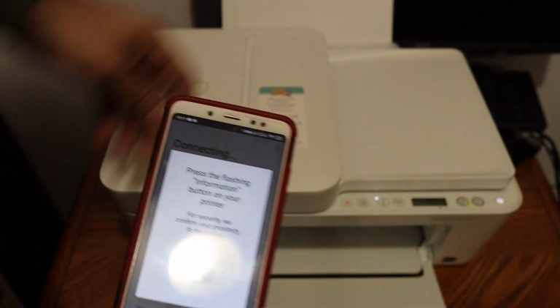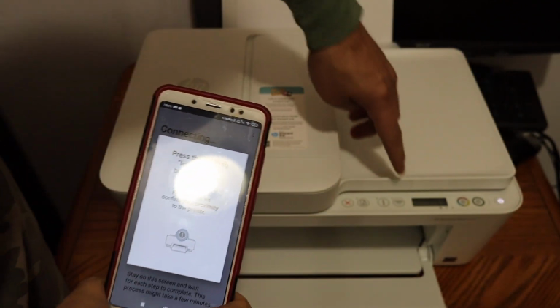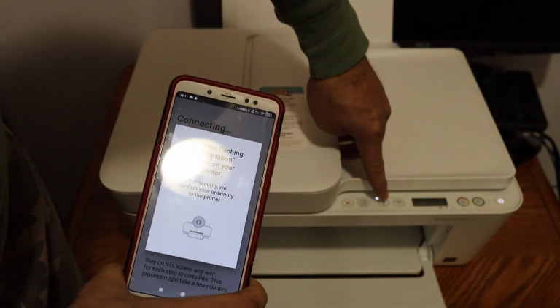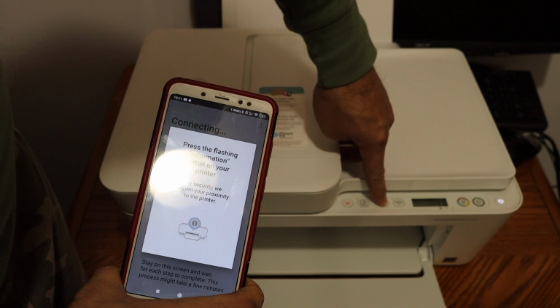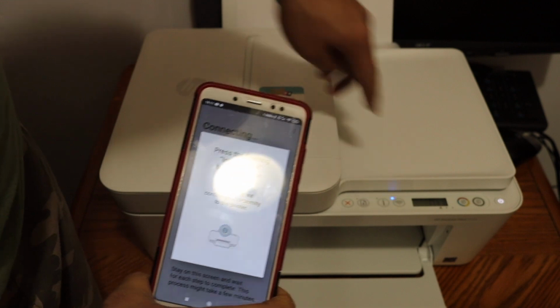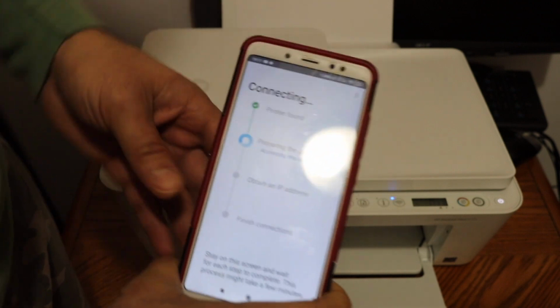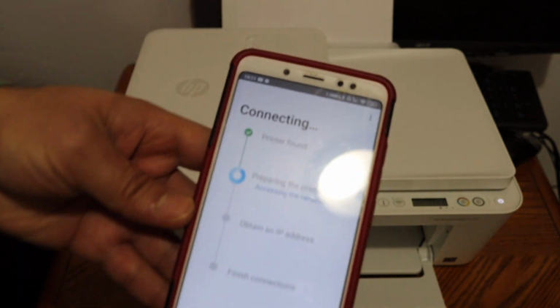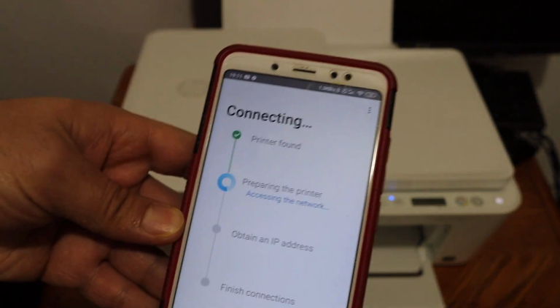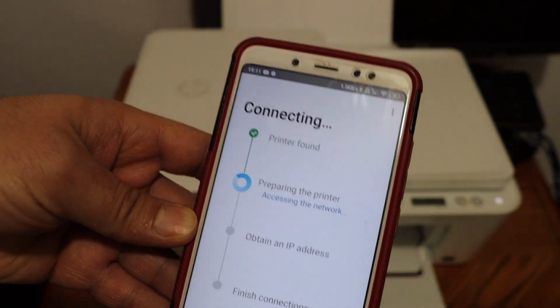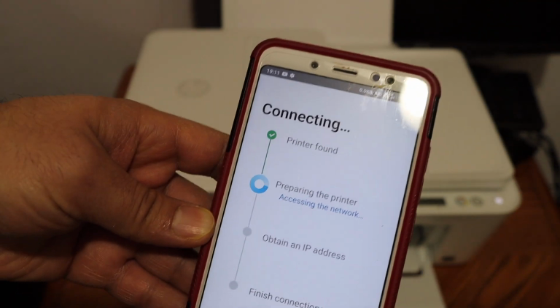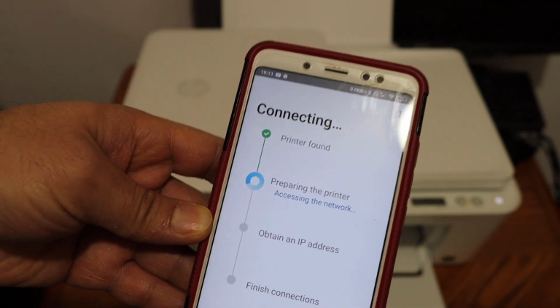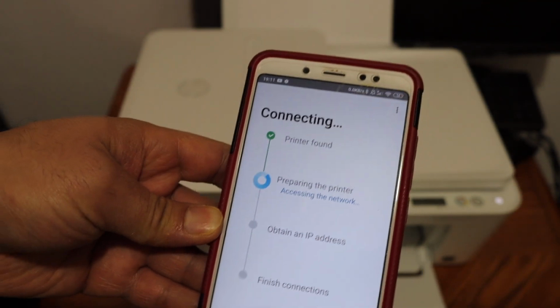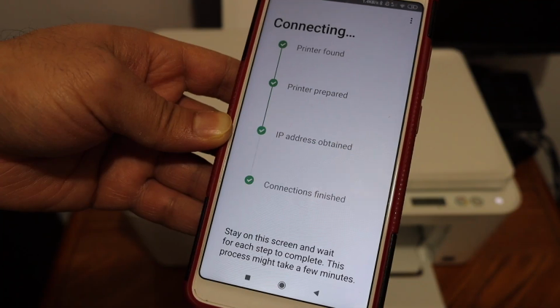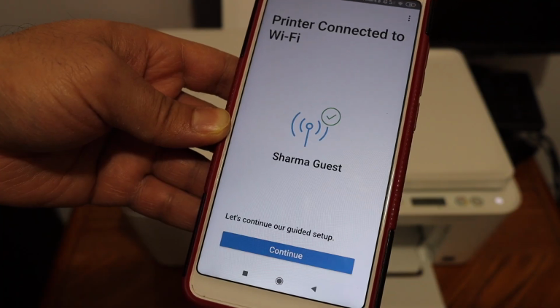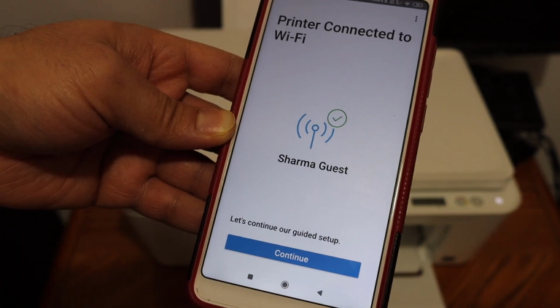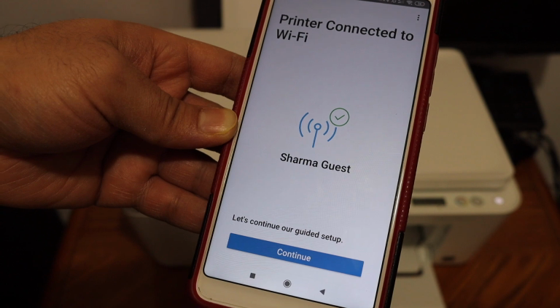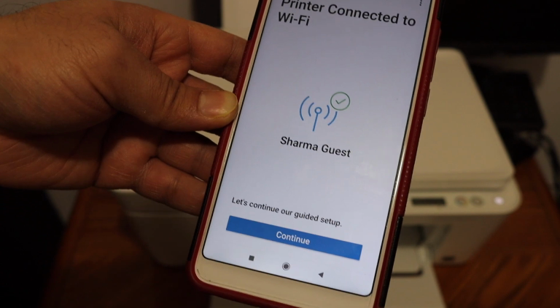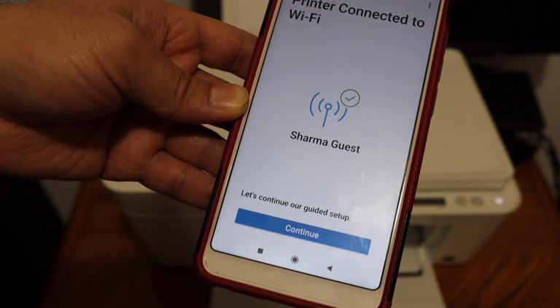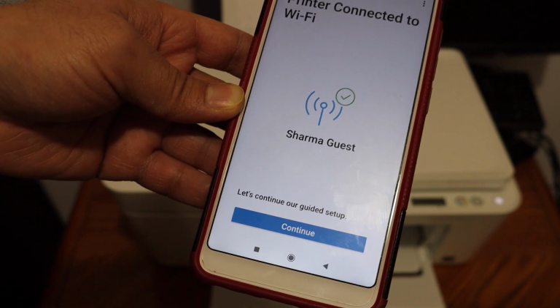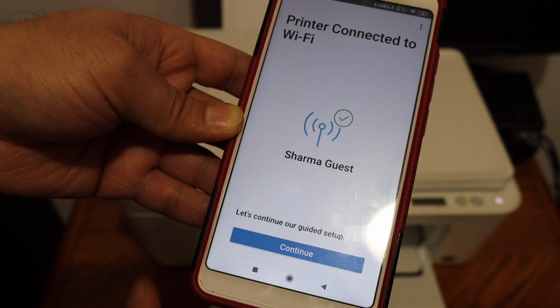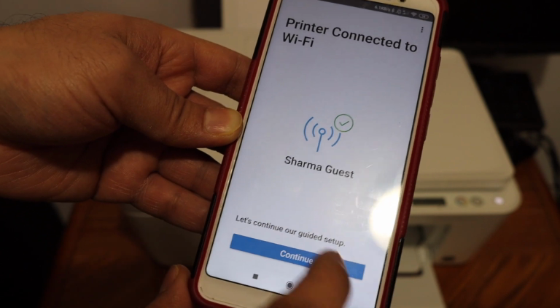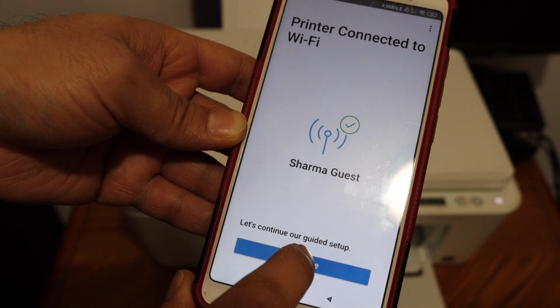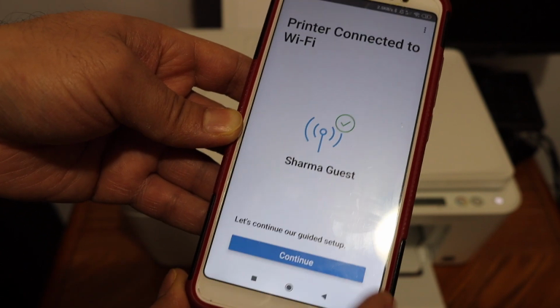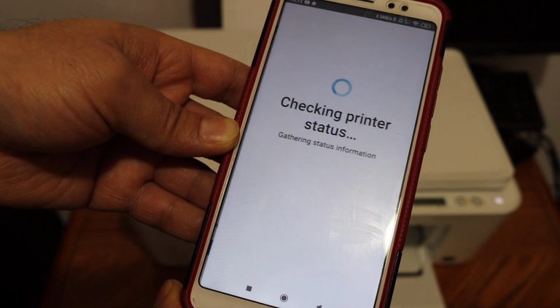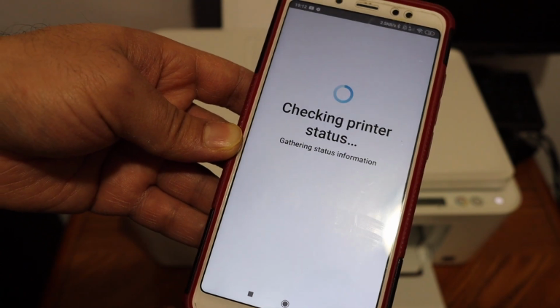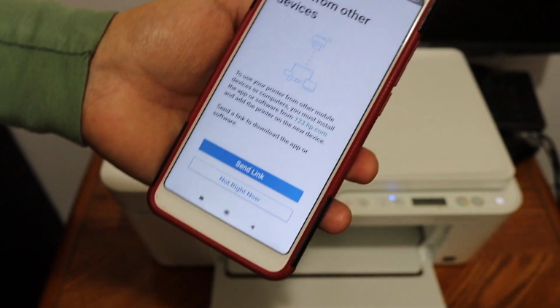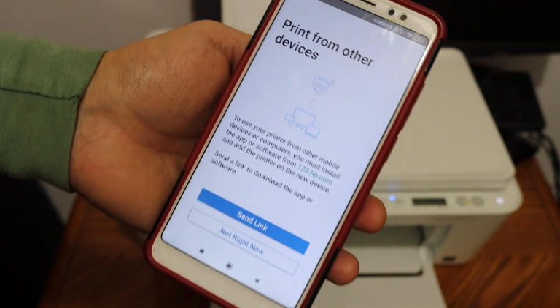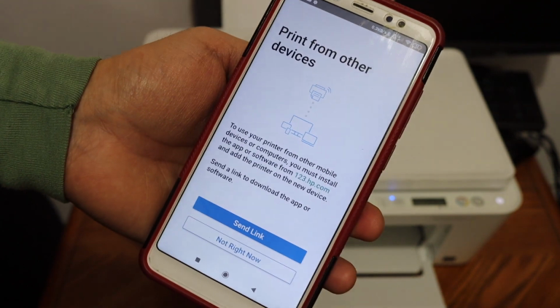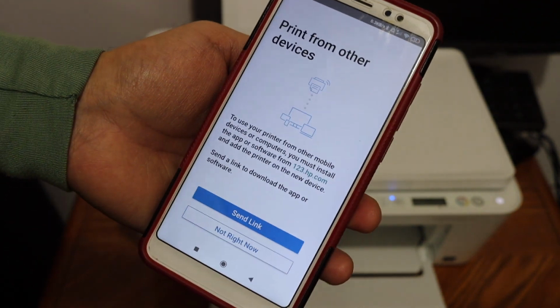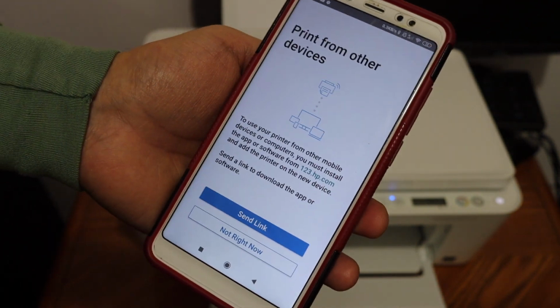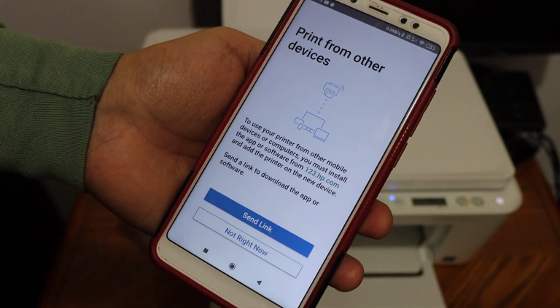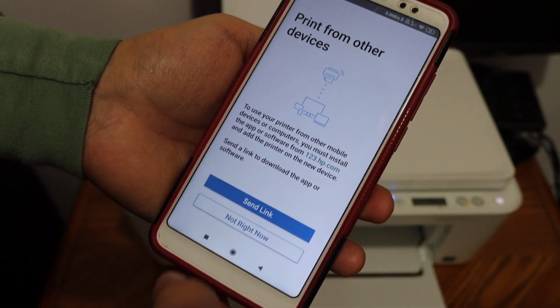After entering the password, click on the continue button. Now we have to click on the information button on the printer — that's here — and wait for all the steps to go through.